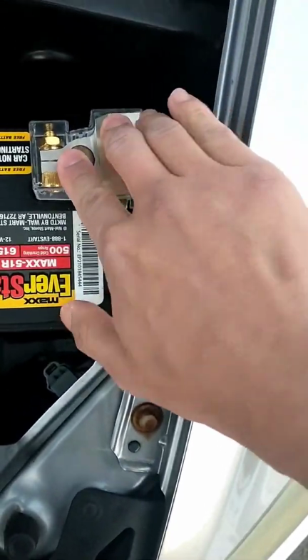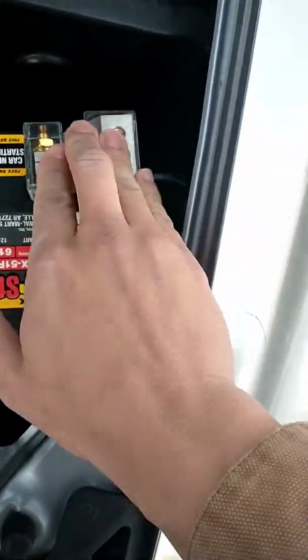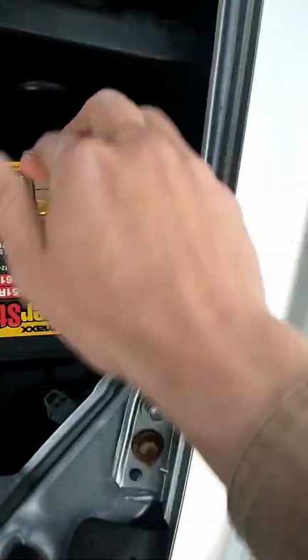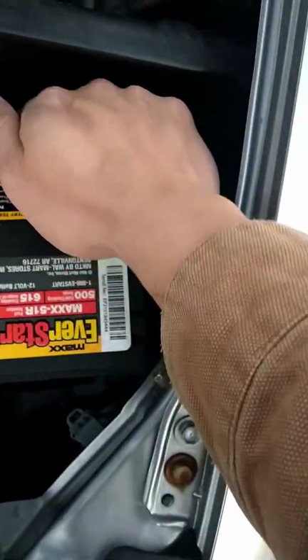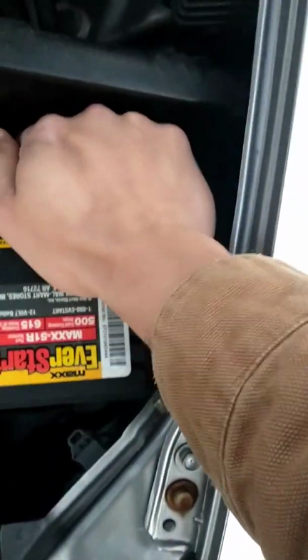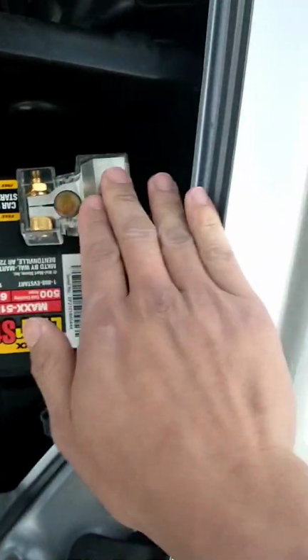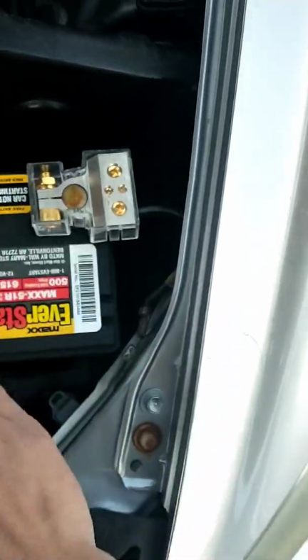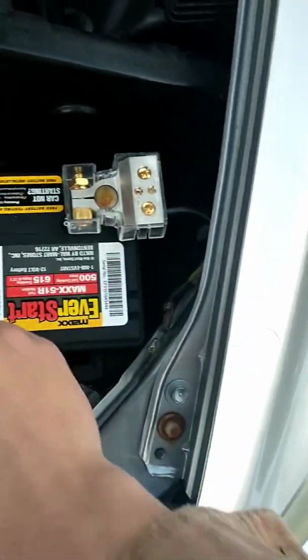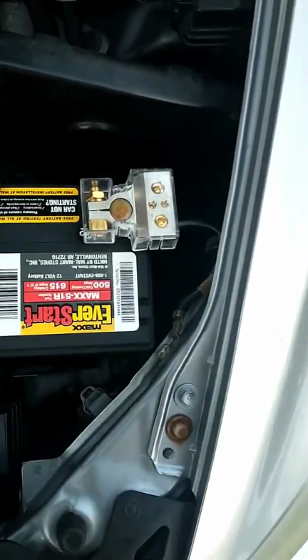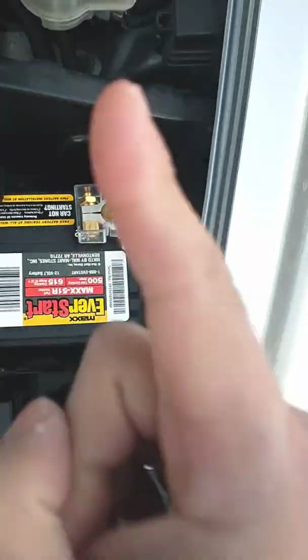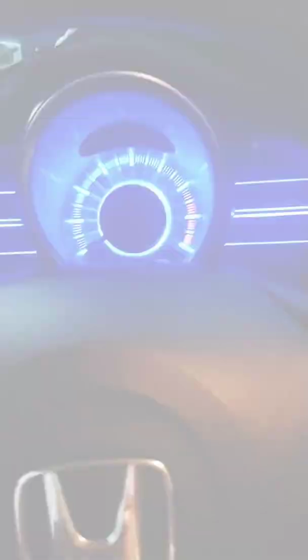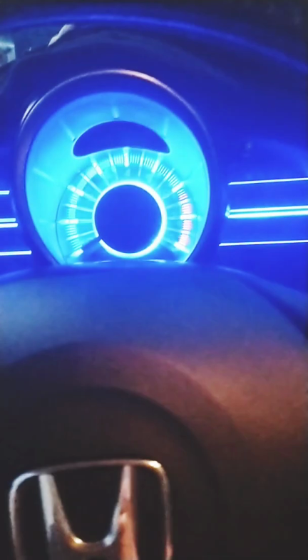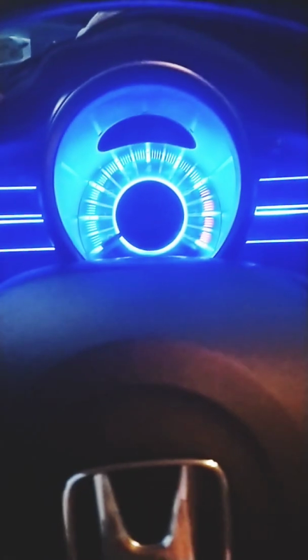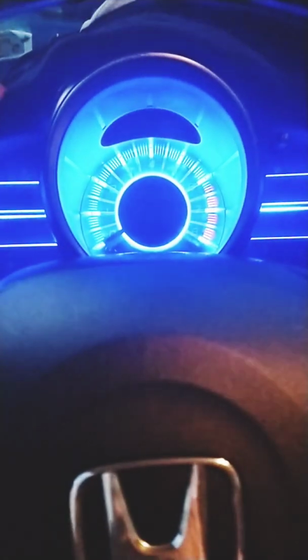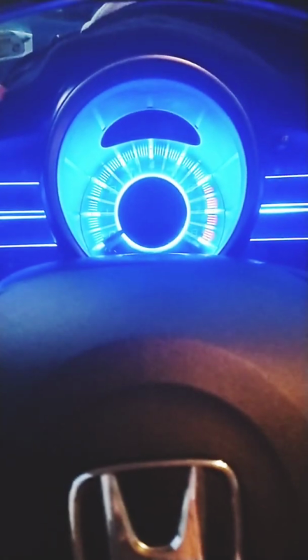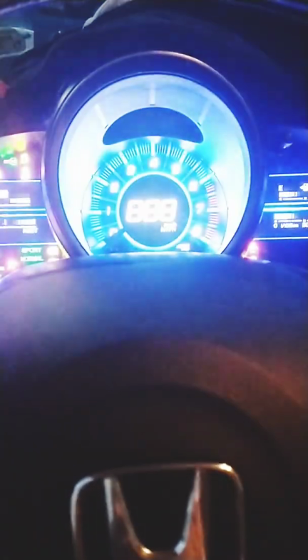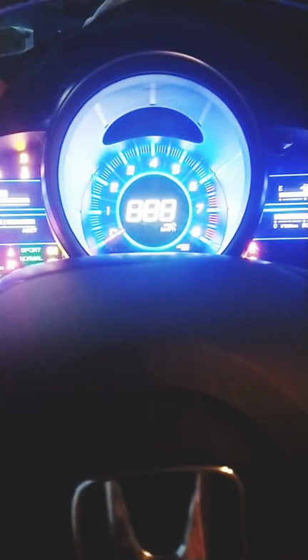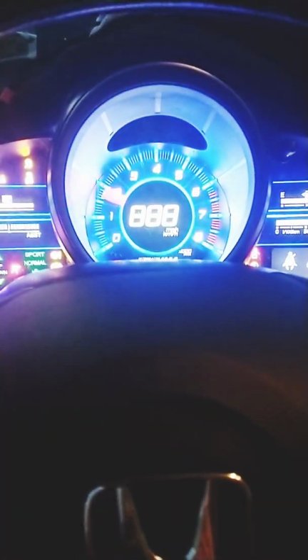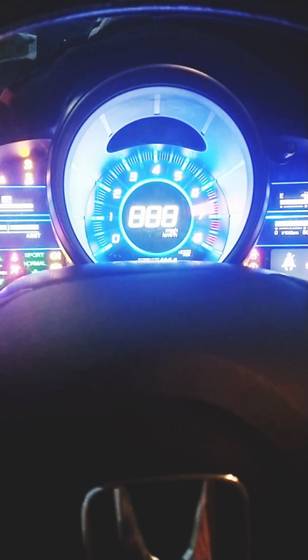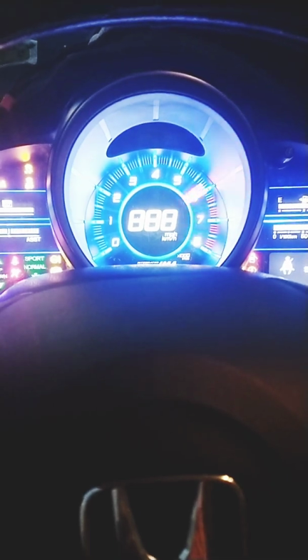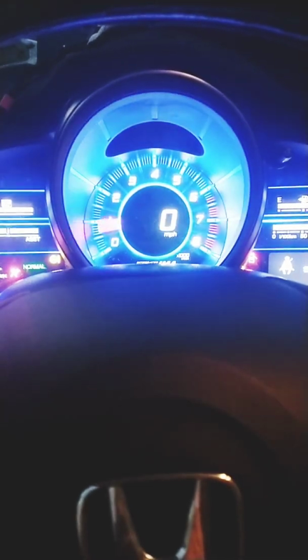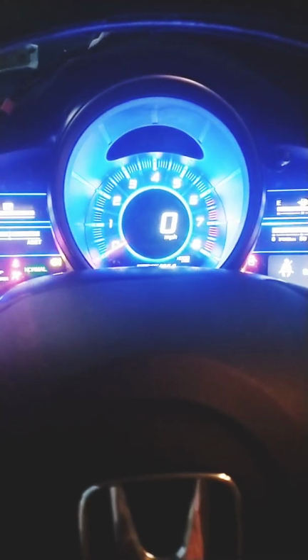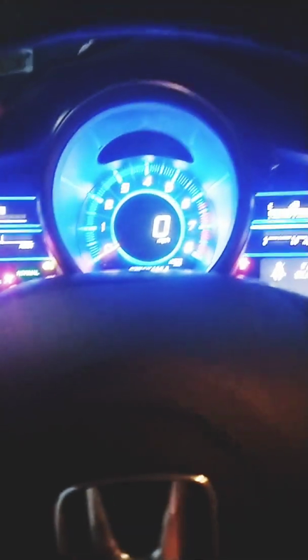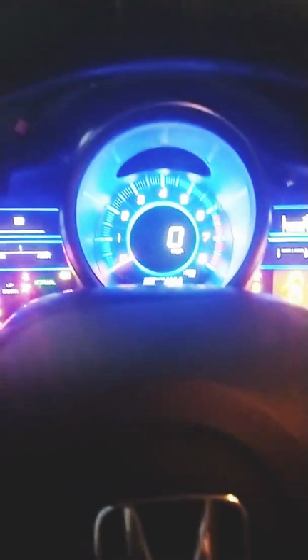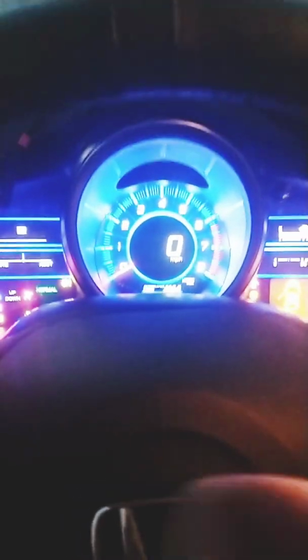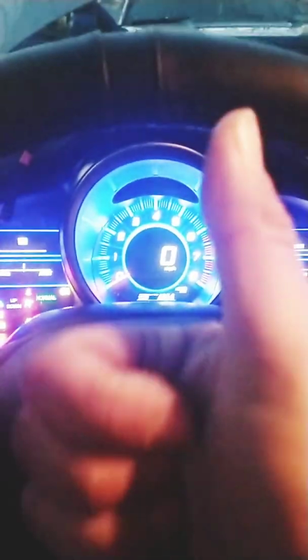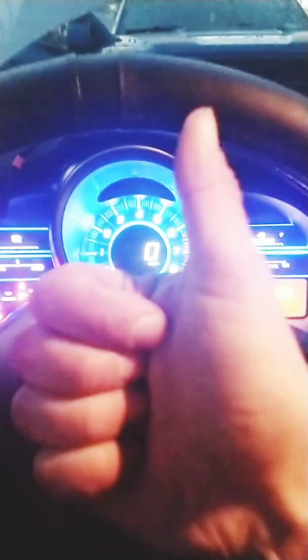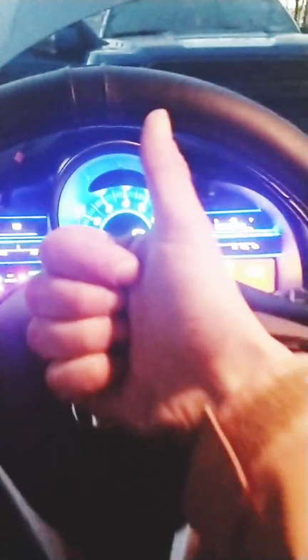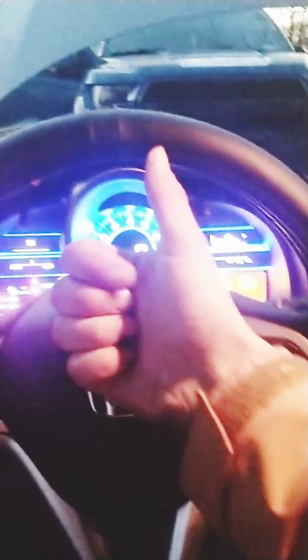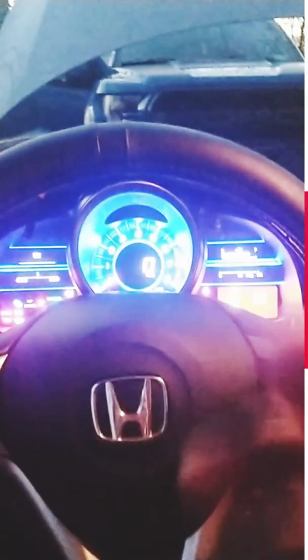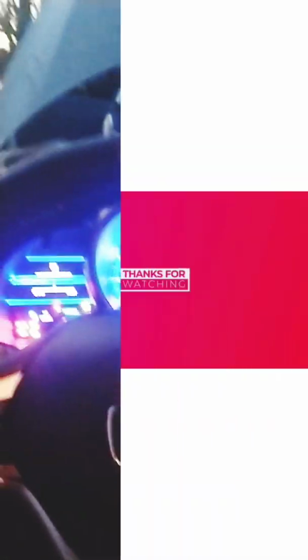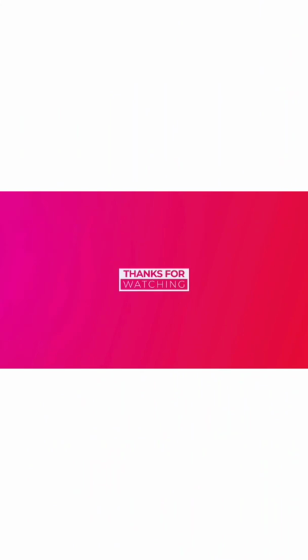Now you can test the battery by starting the vehicle. If you have codes stored in the ECU due to a bad battery, you can erase them now with an OBD2 scanner.